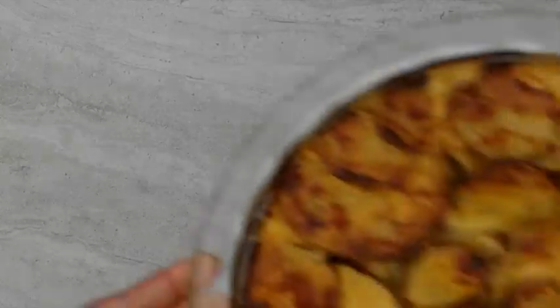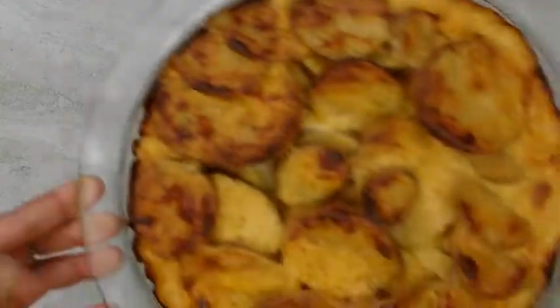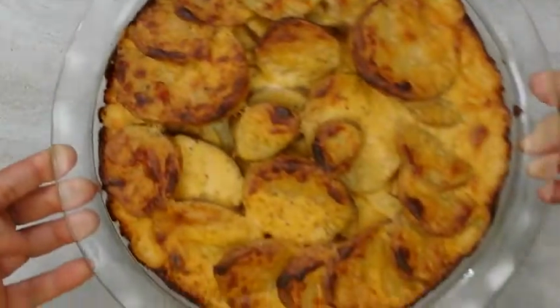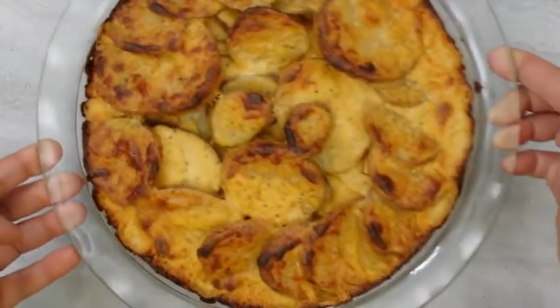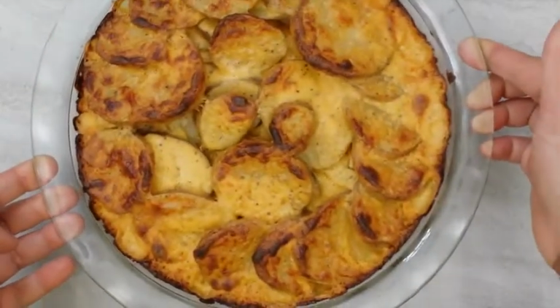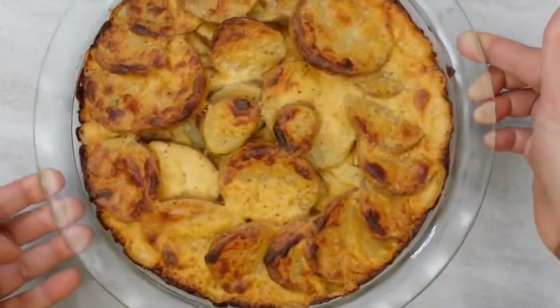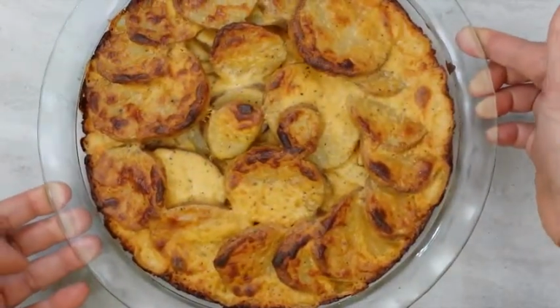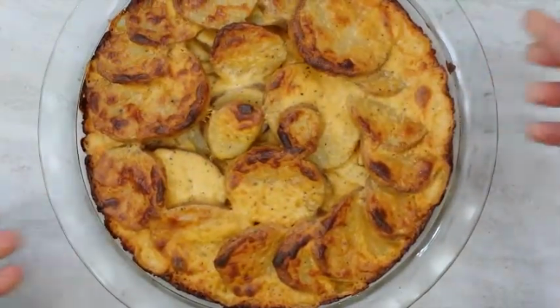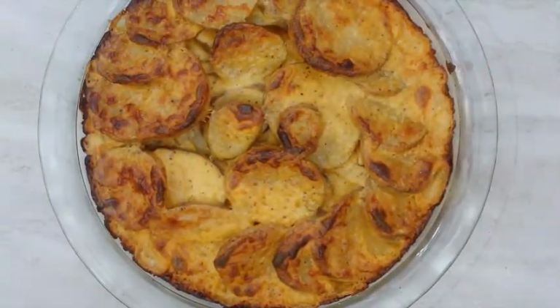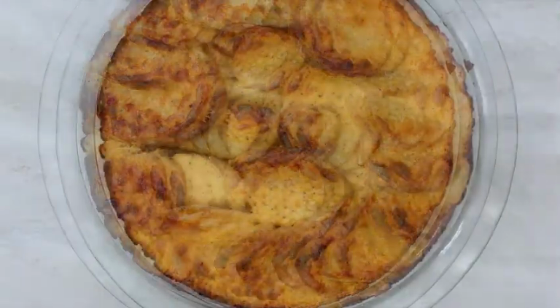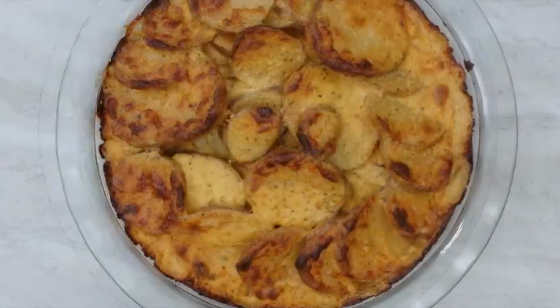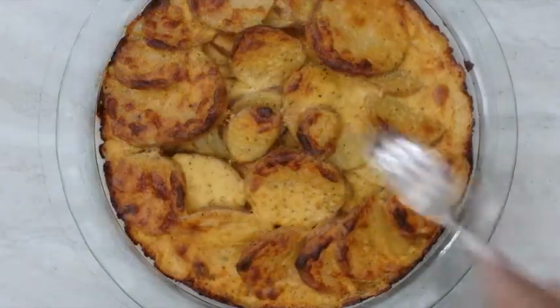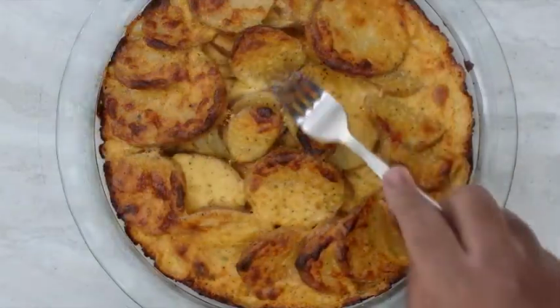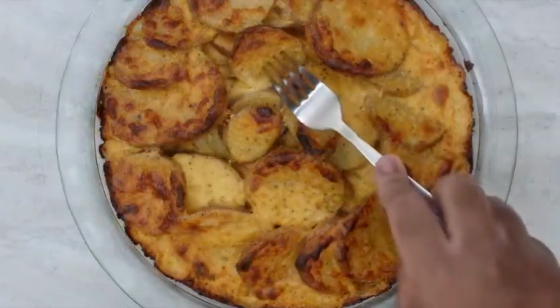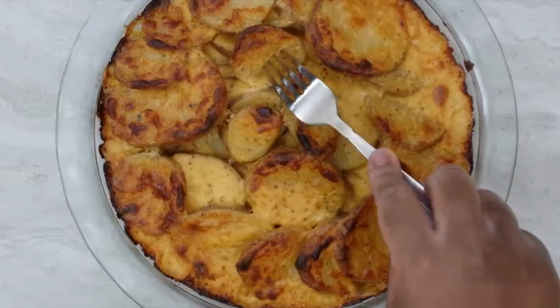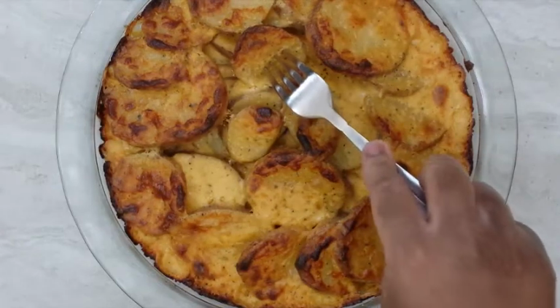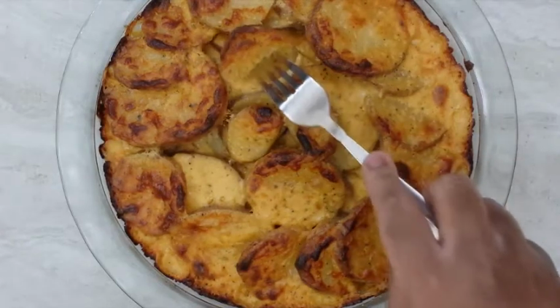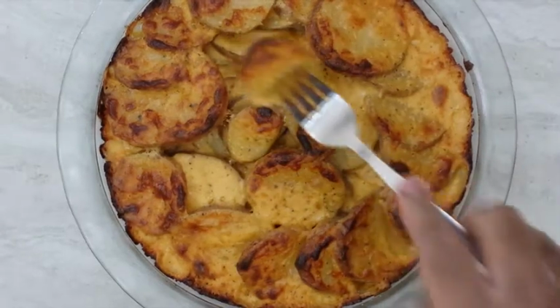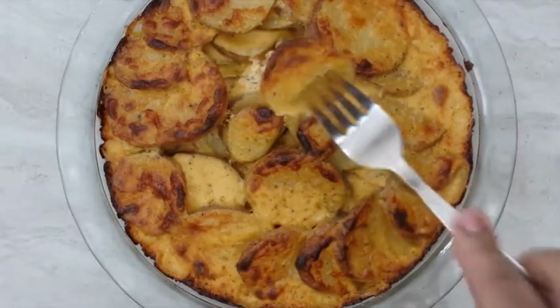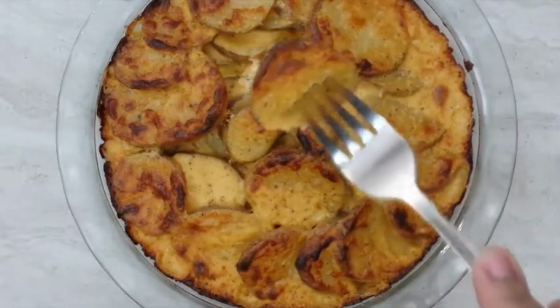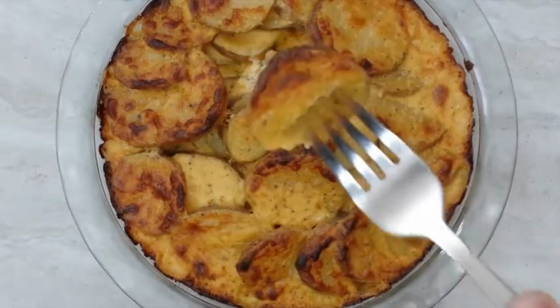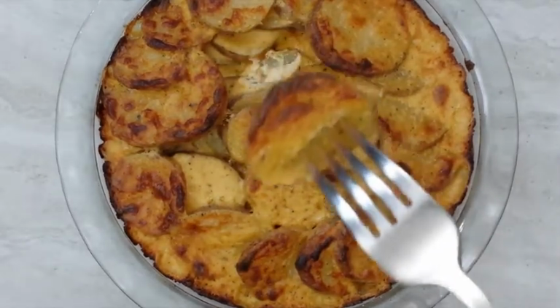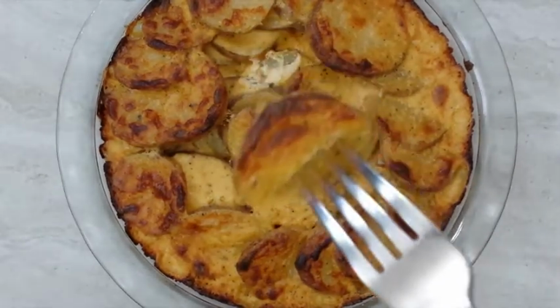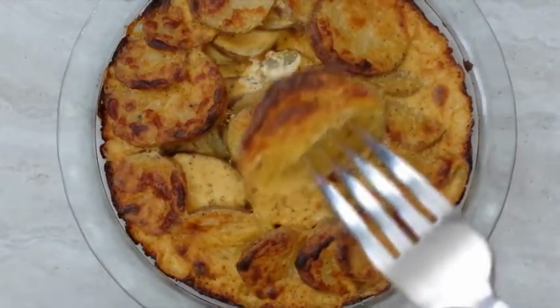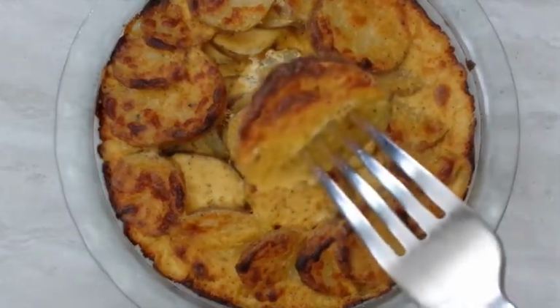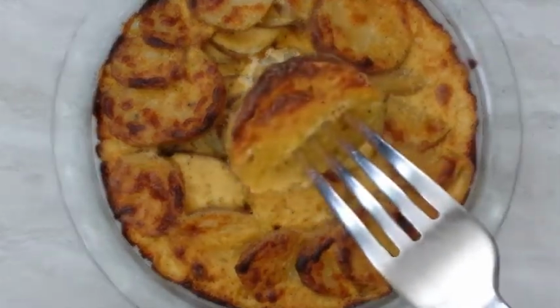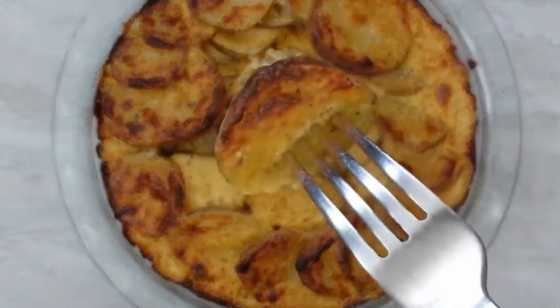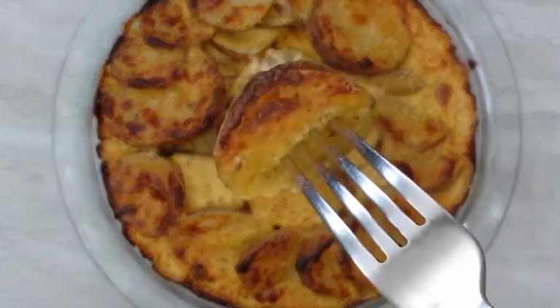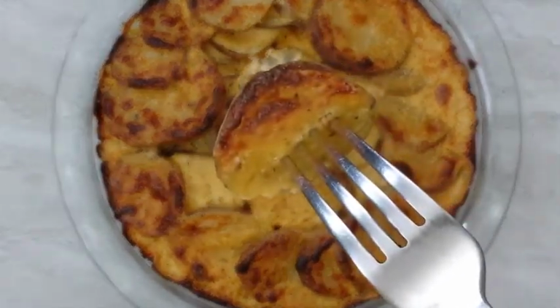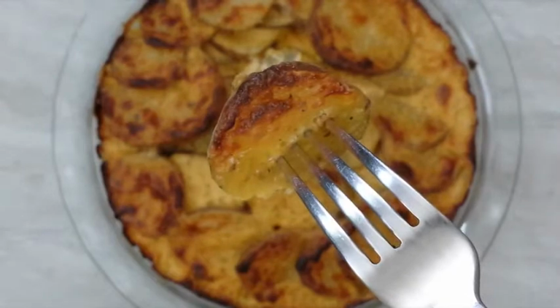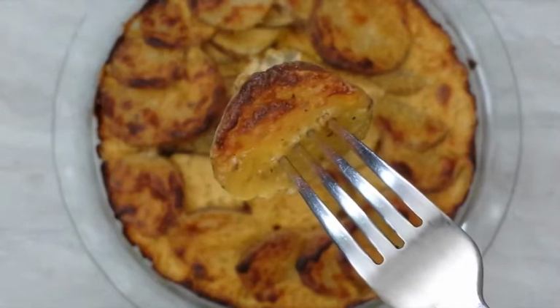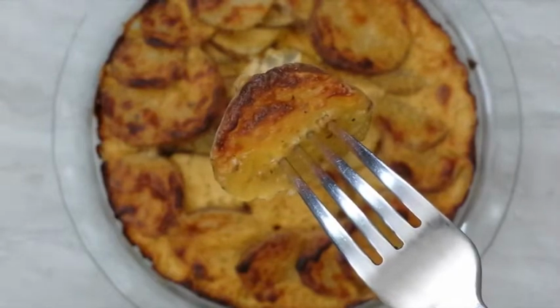Hey guys, today I'll be sharing with you this scalloped potato recipe. If you're new to the channel, make sure to click the subscribe button and the post notification bell next to it so you don't miss out on any future uploads. Let's get right into it.